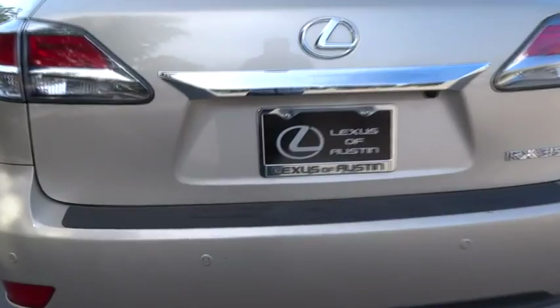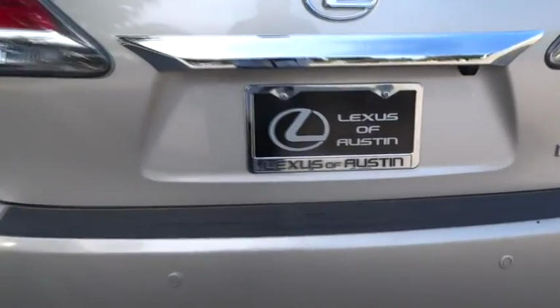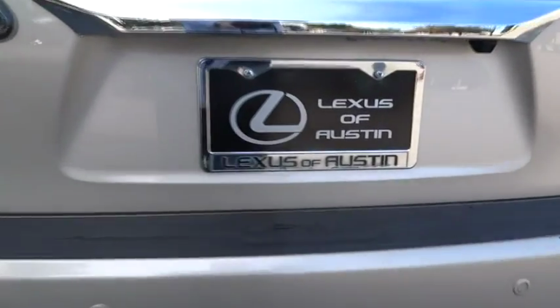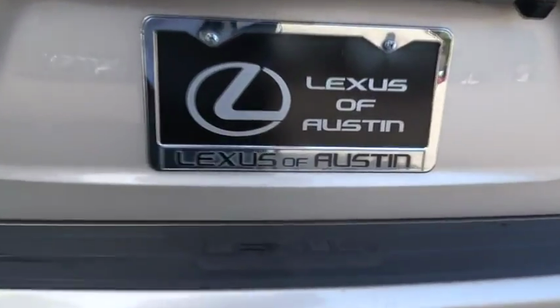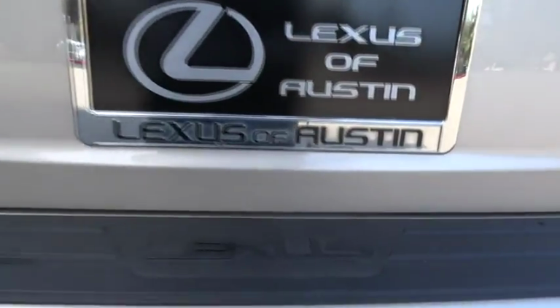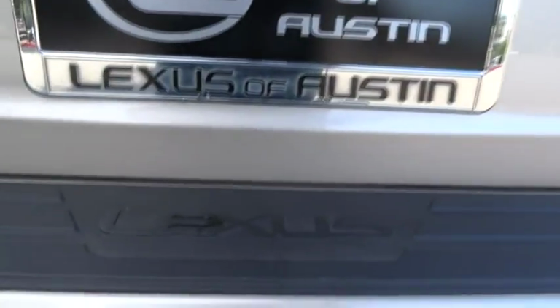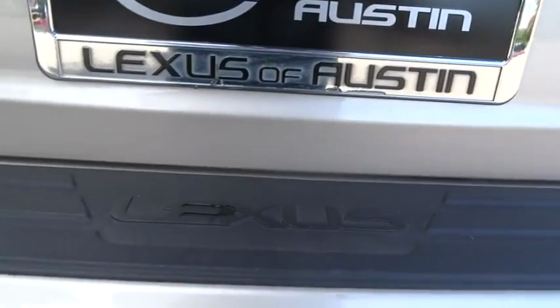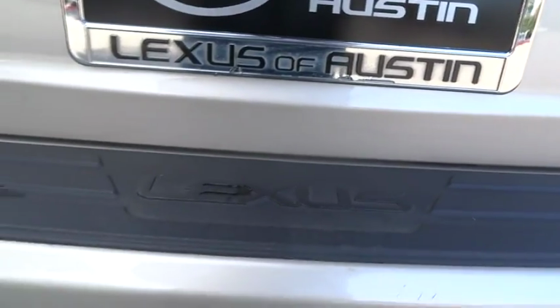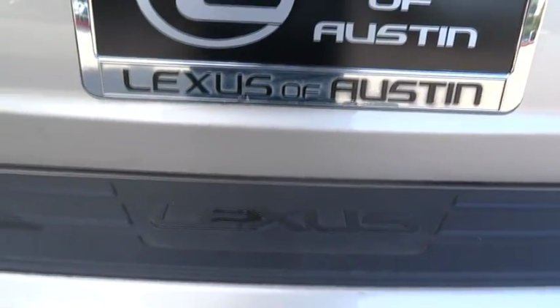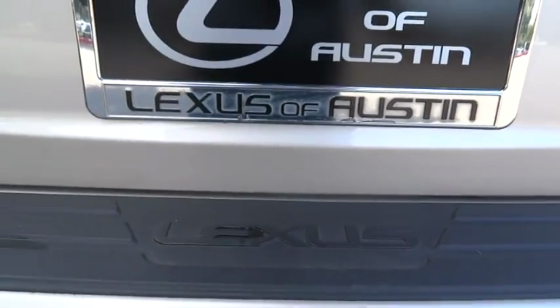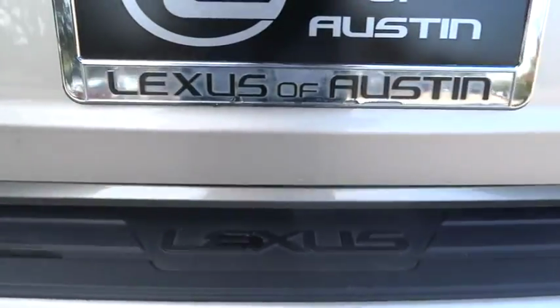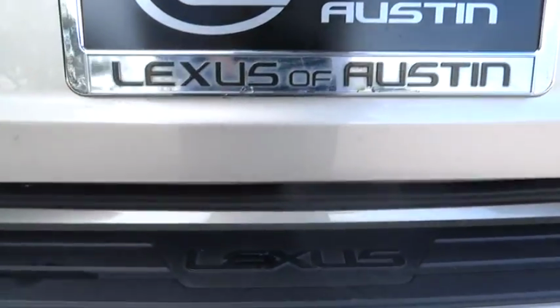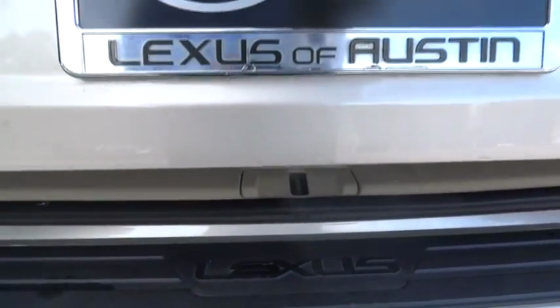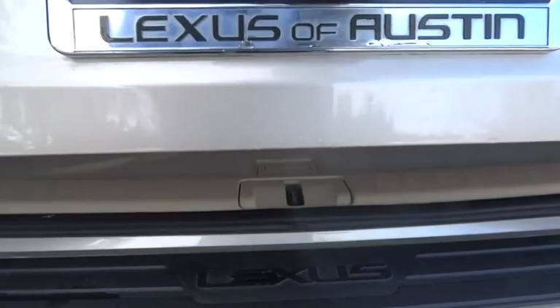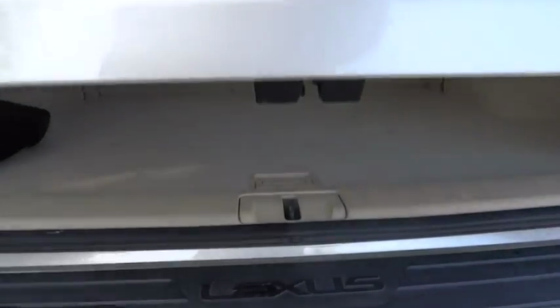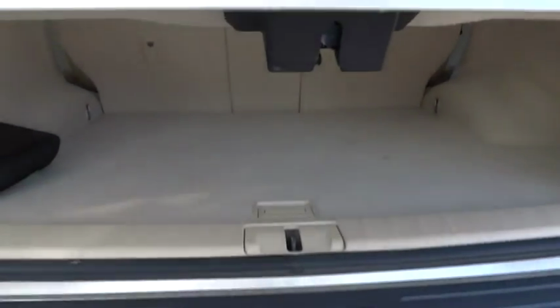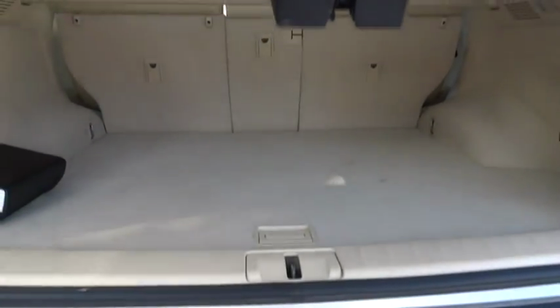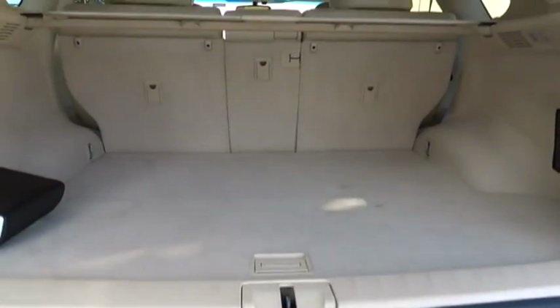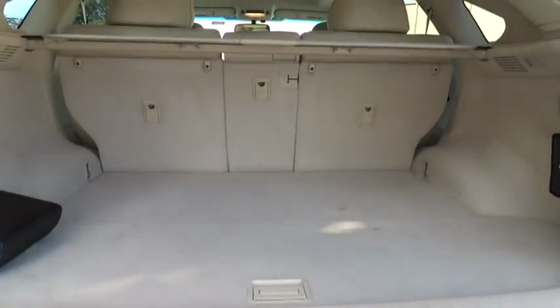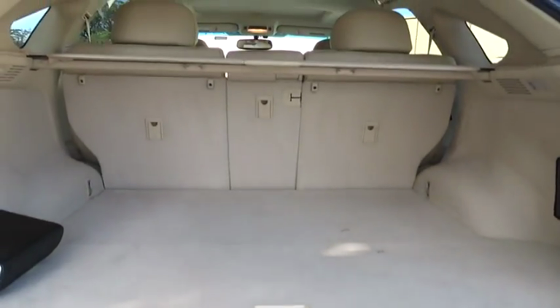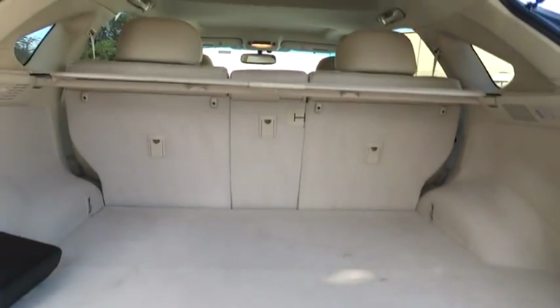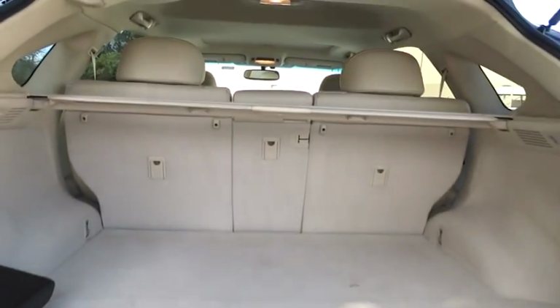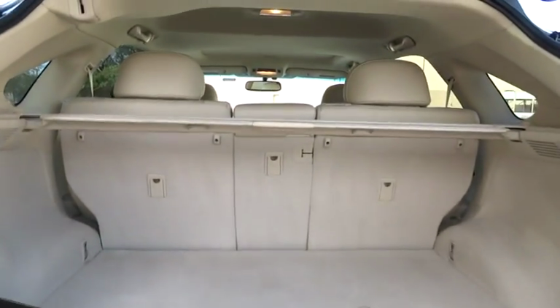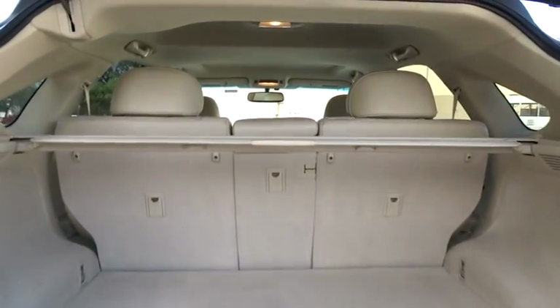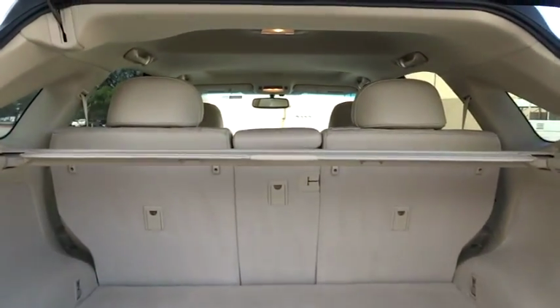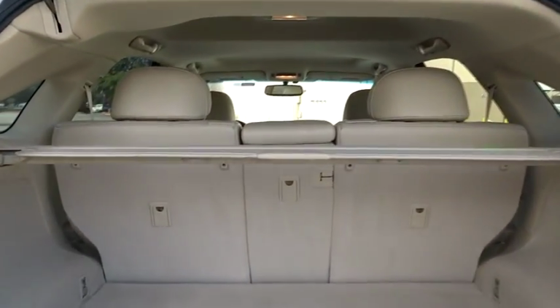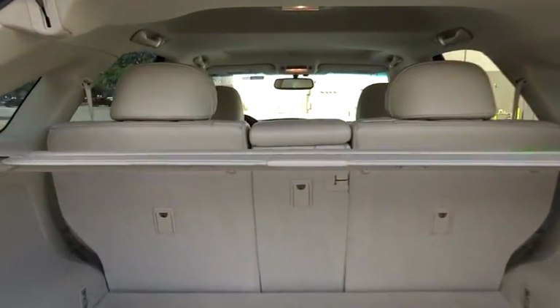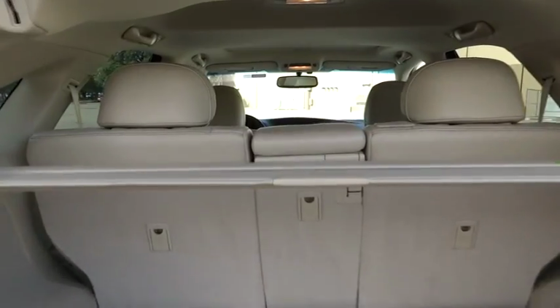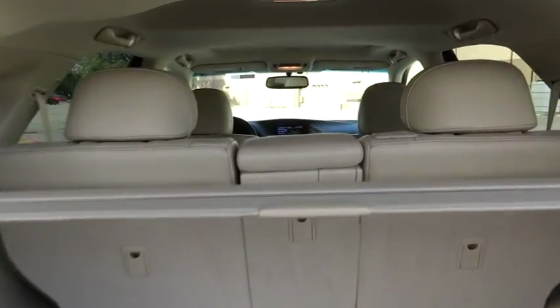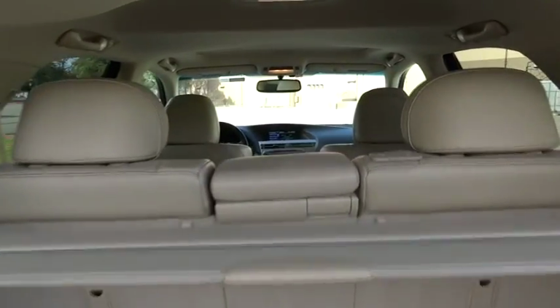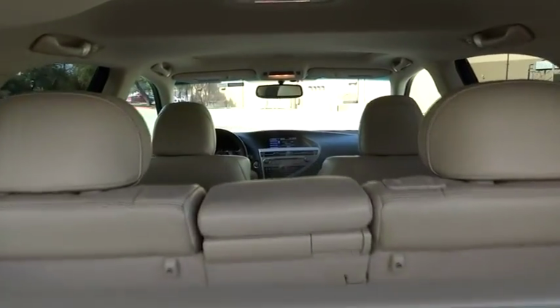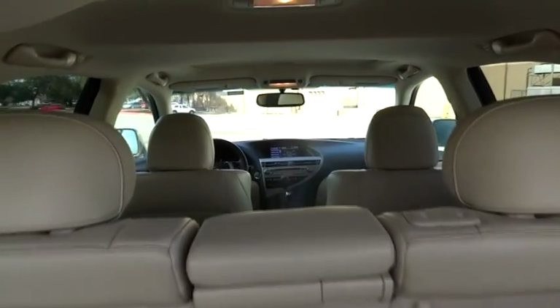Stability control. Traction control. Anti-lock braking system. Steering wheel audio control. Power liftgate. CD changer. Power passenger seat. Power steering. Adjustable steering wheel.